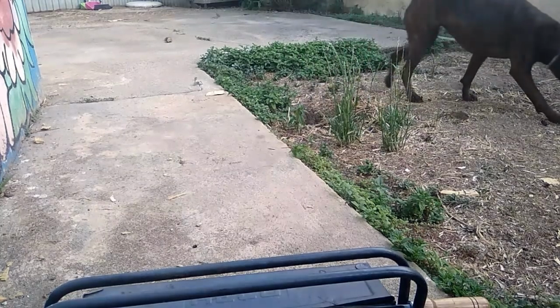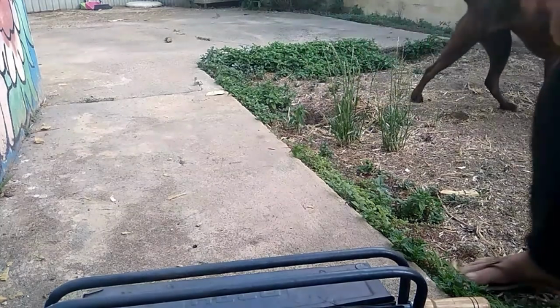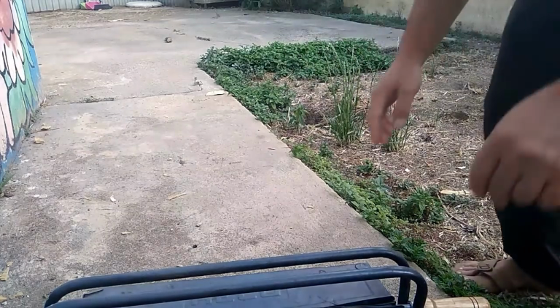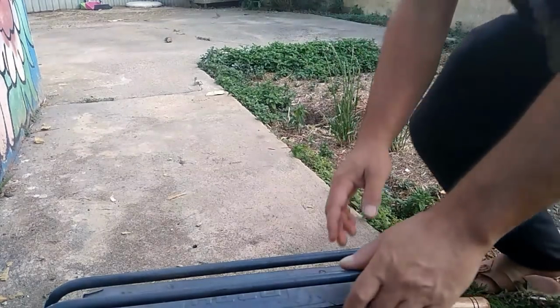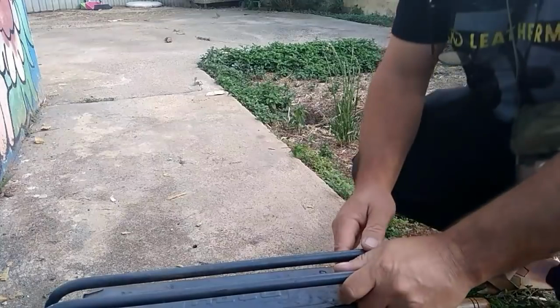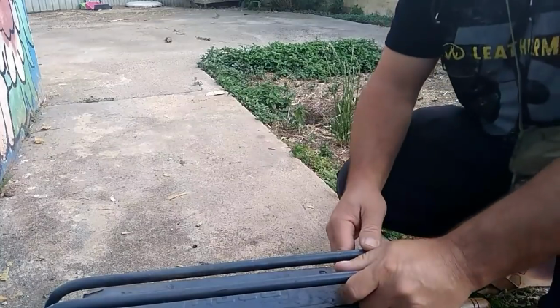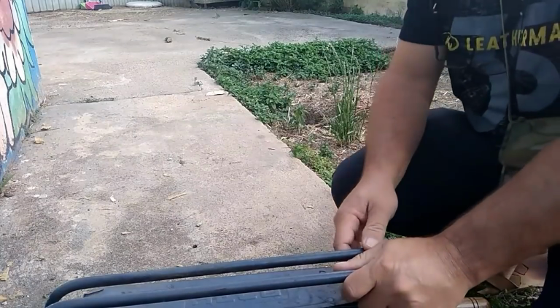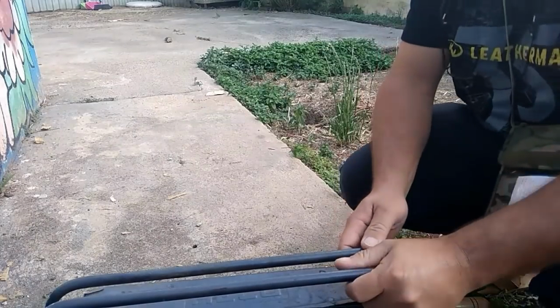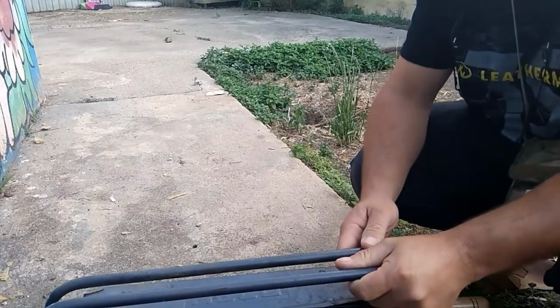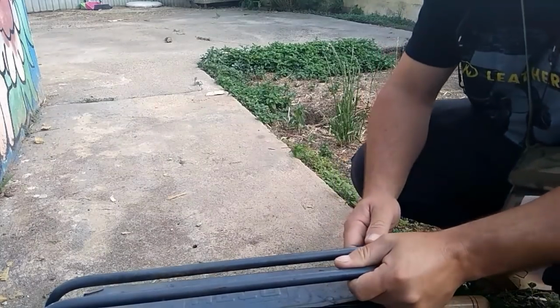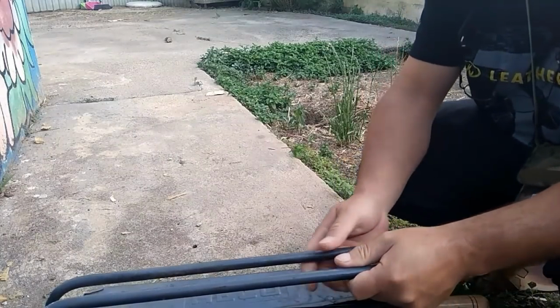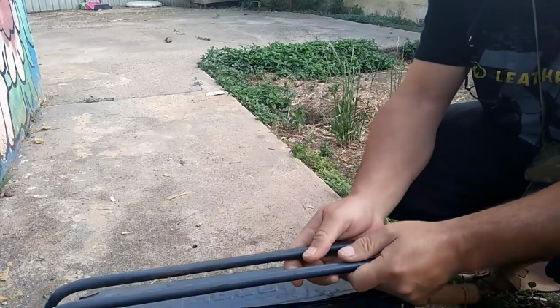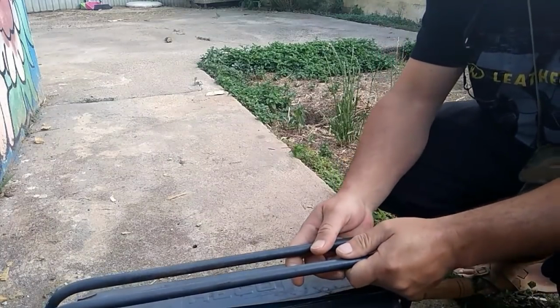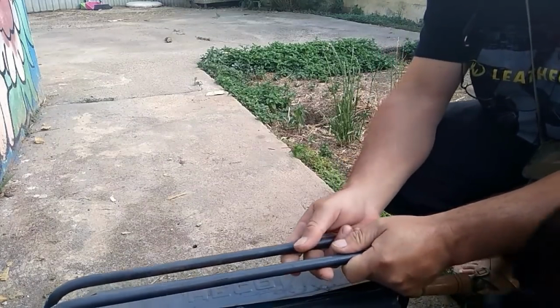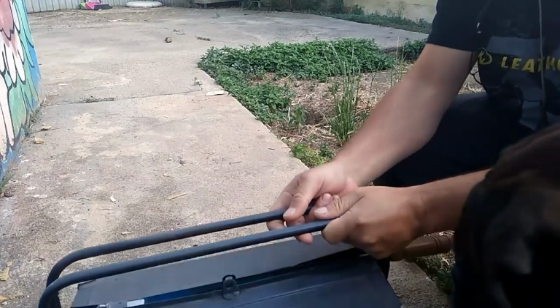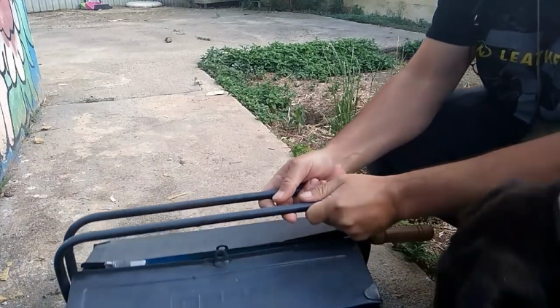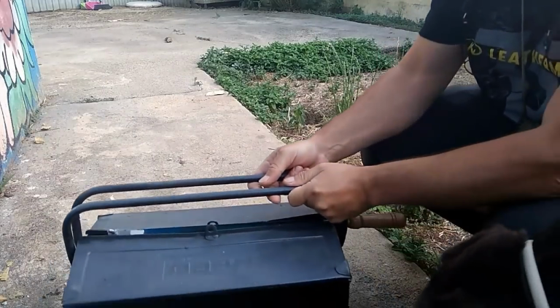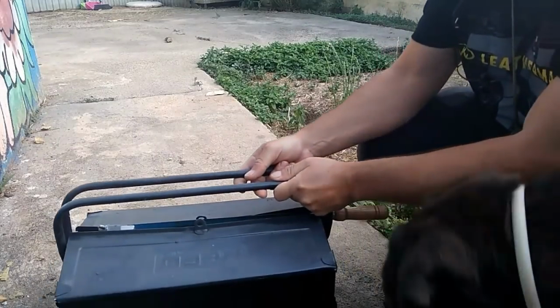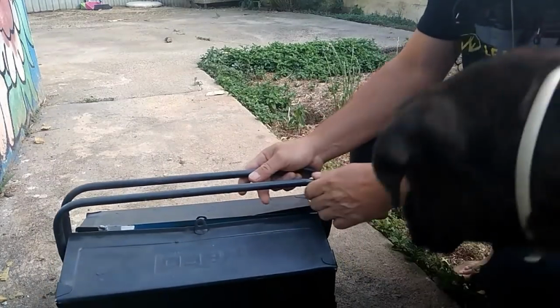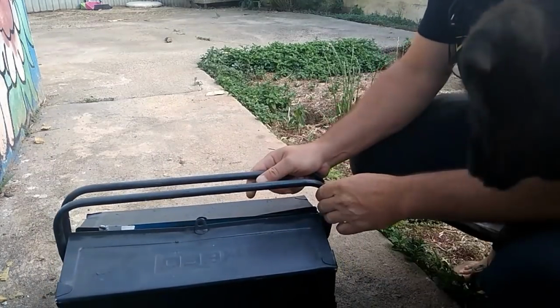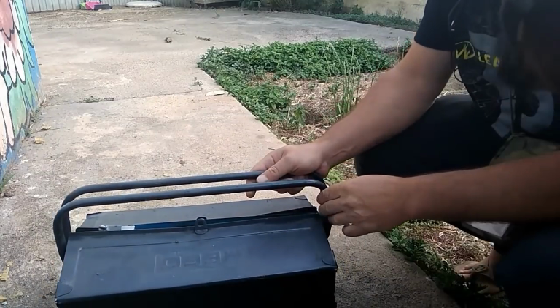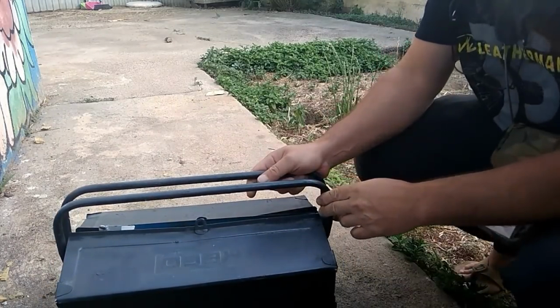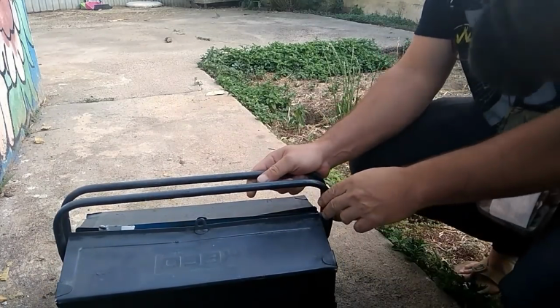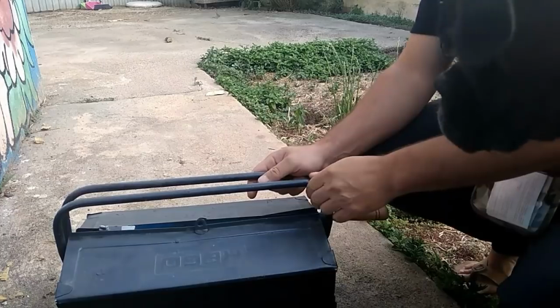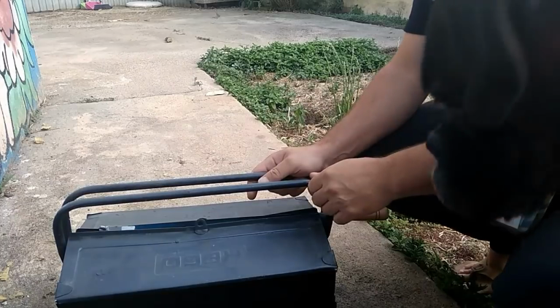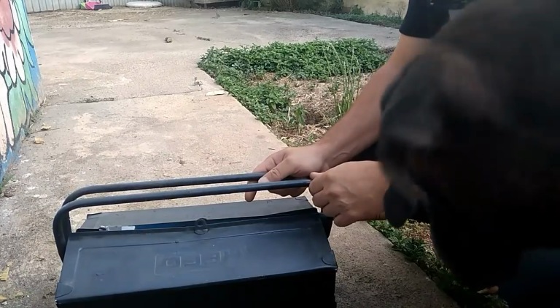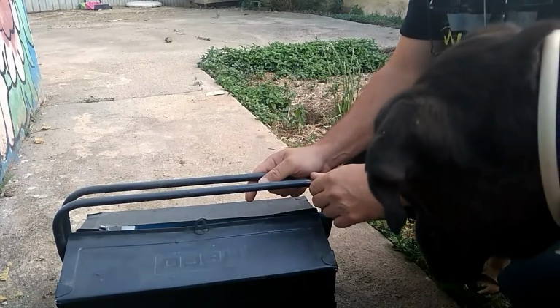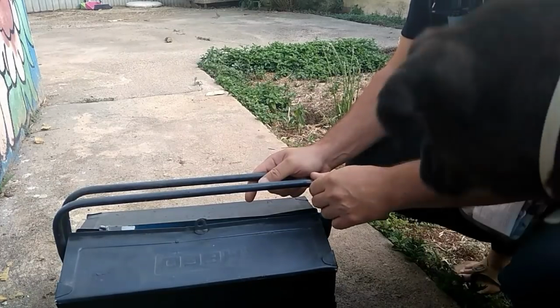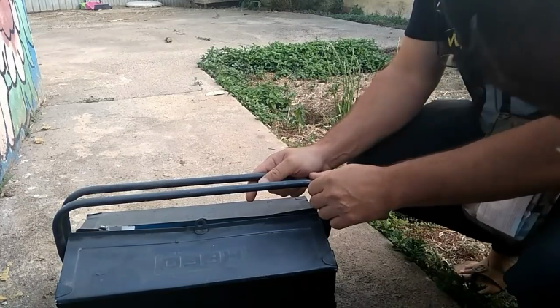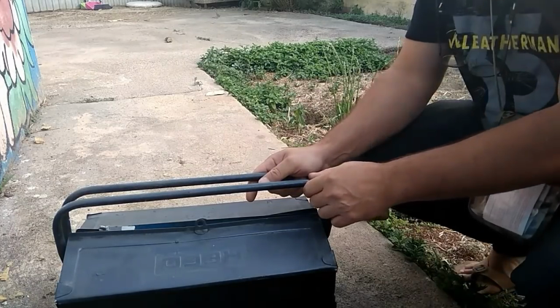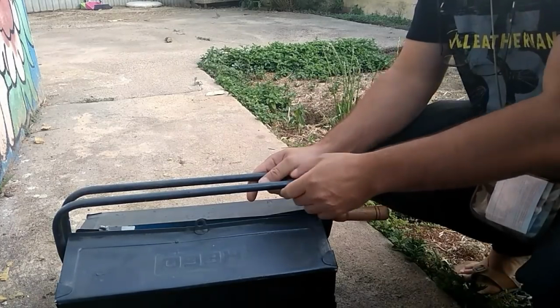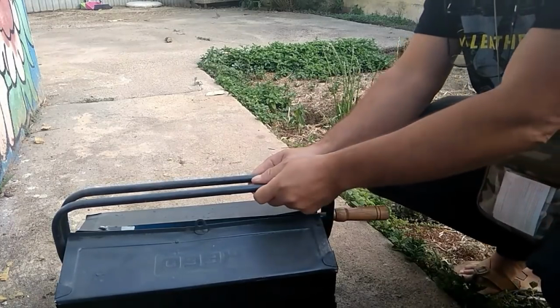Hola compañeros, aquí estamos. Me han regalado una cajita de herramientas y vamos a ver las cosas que trae.